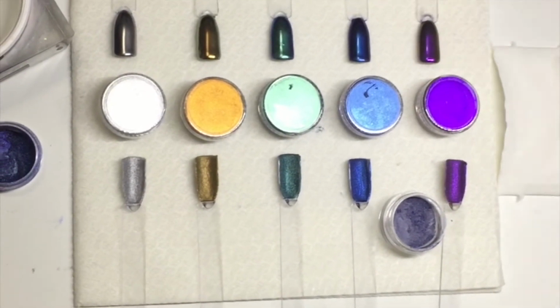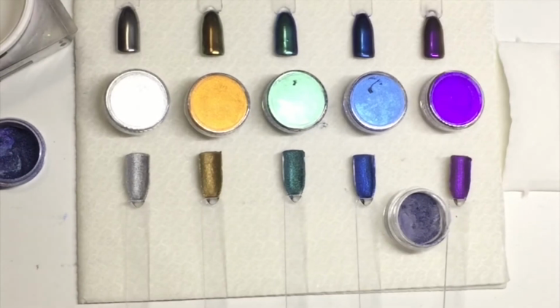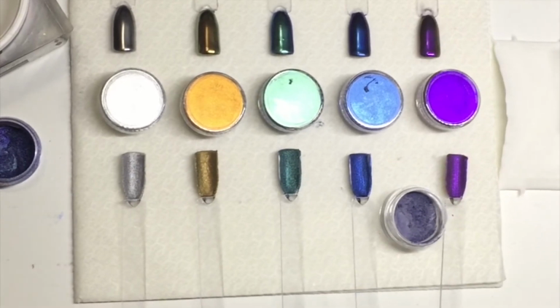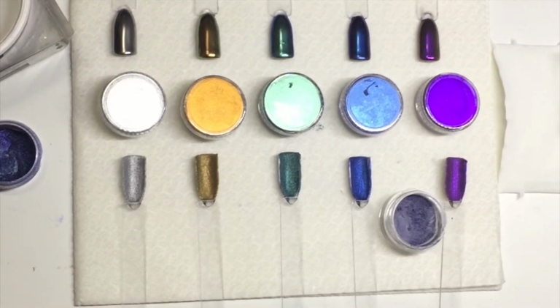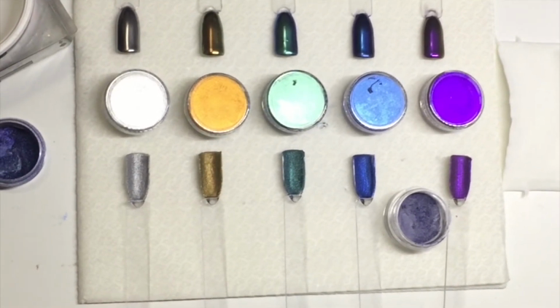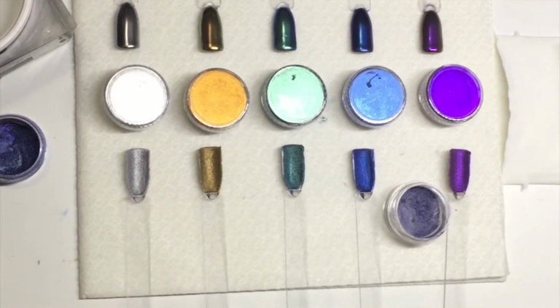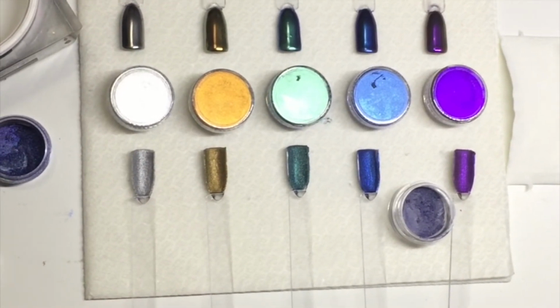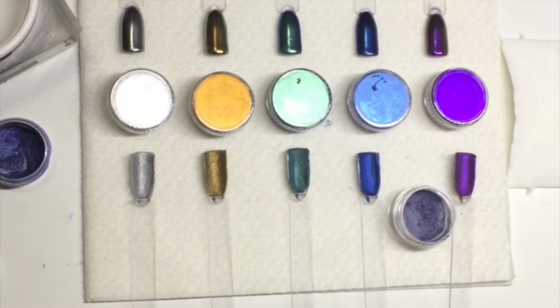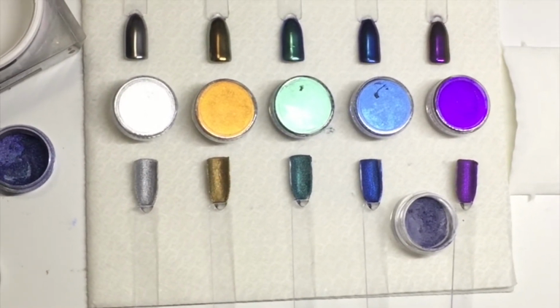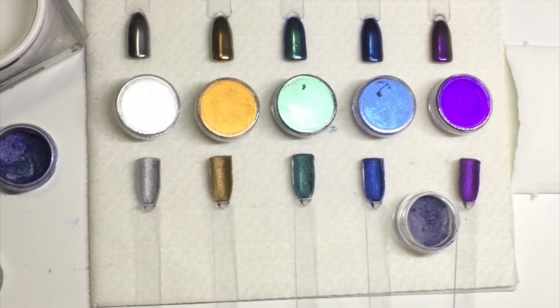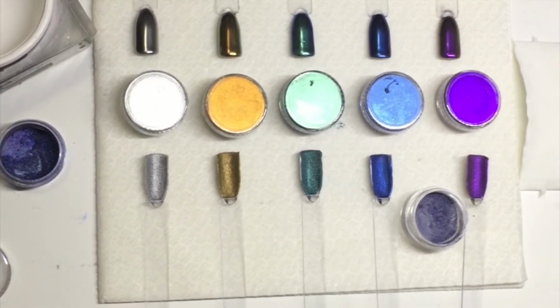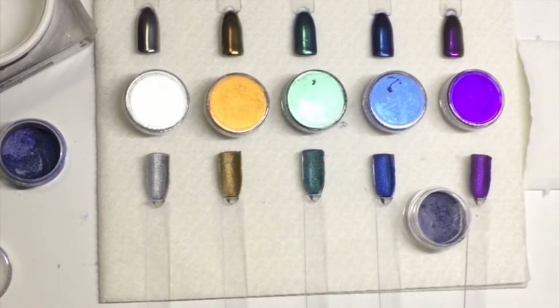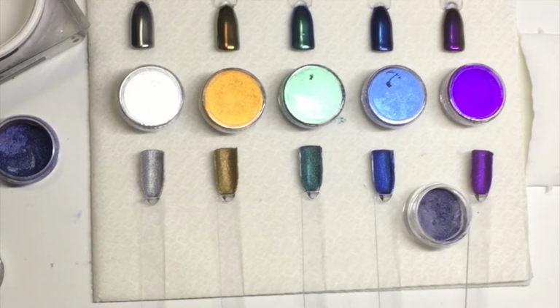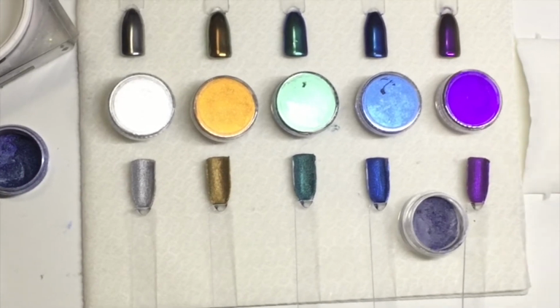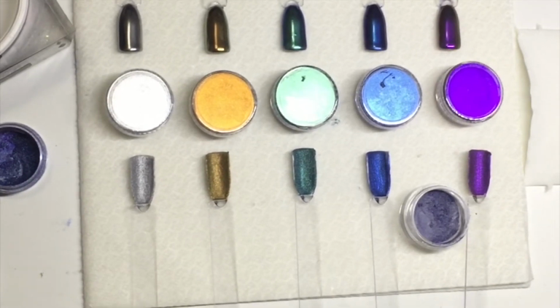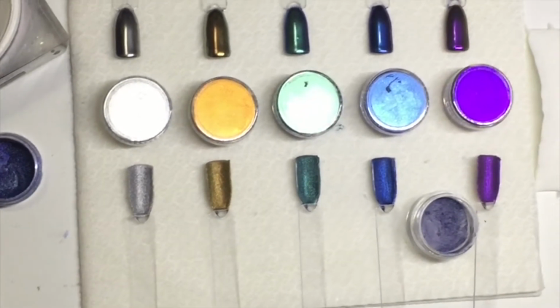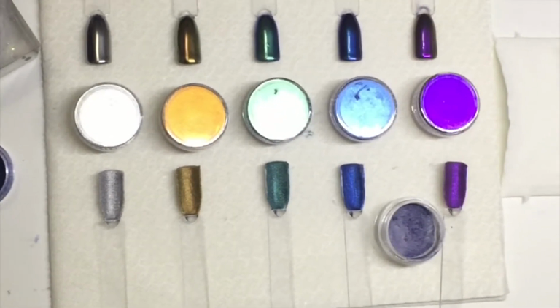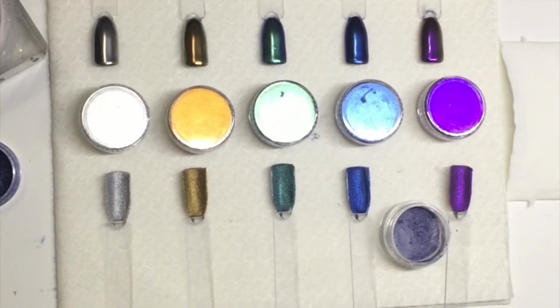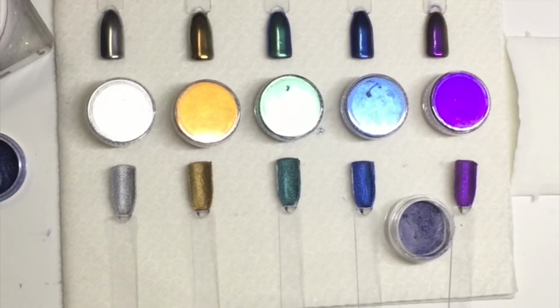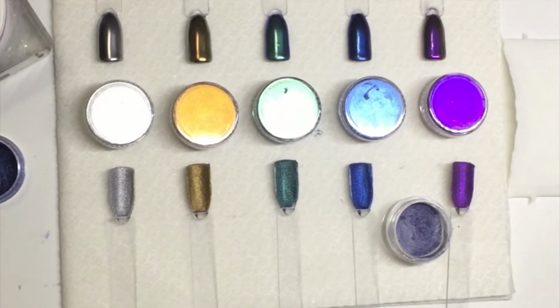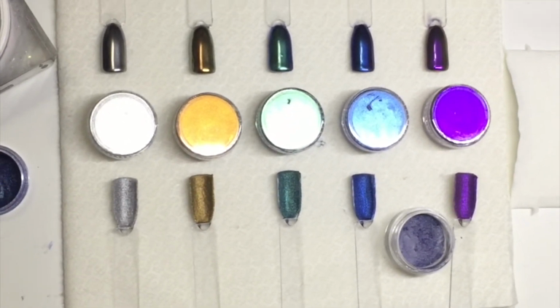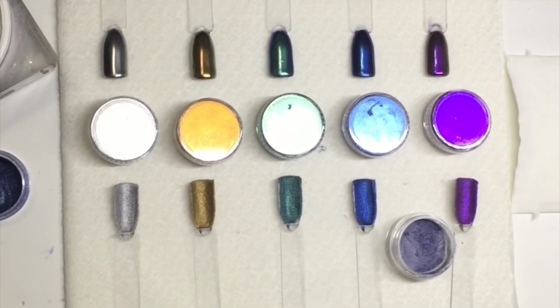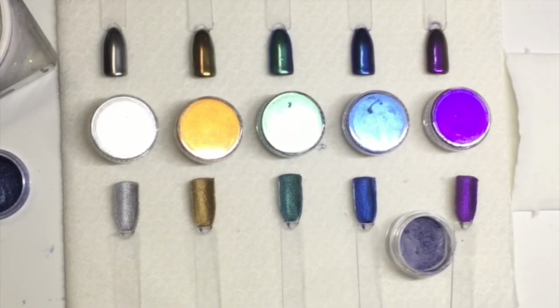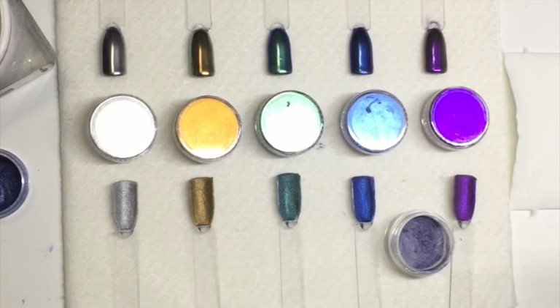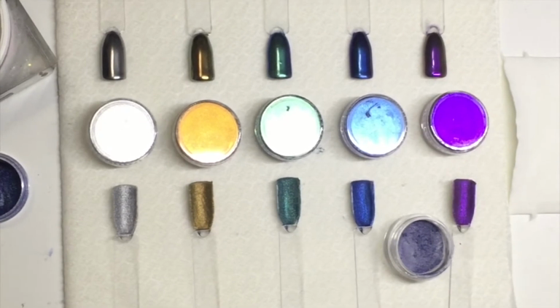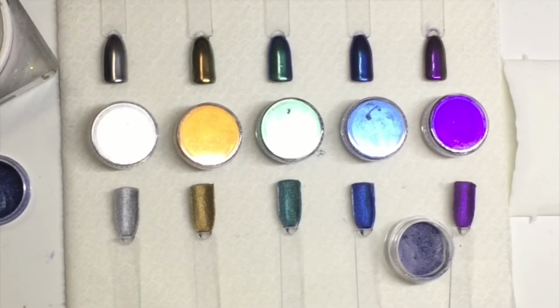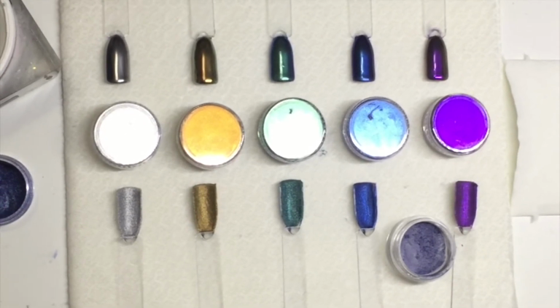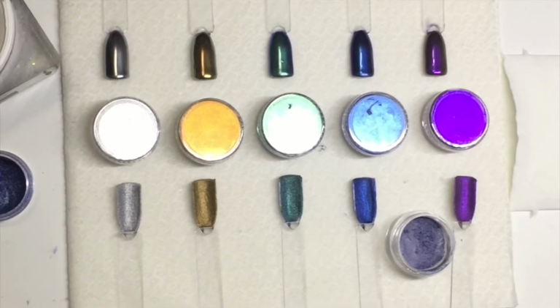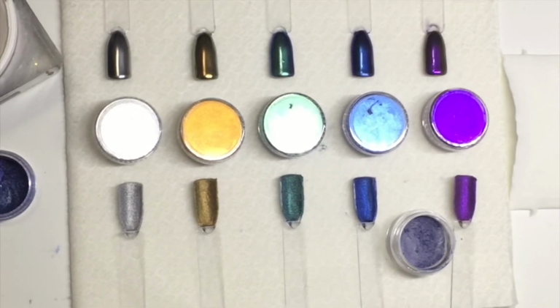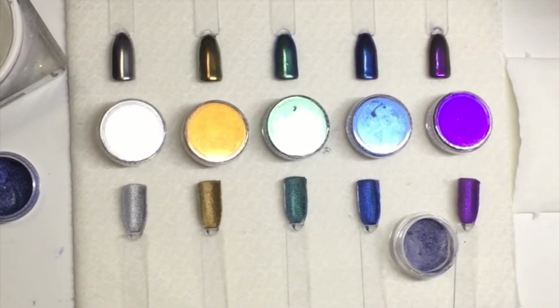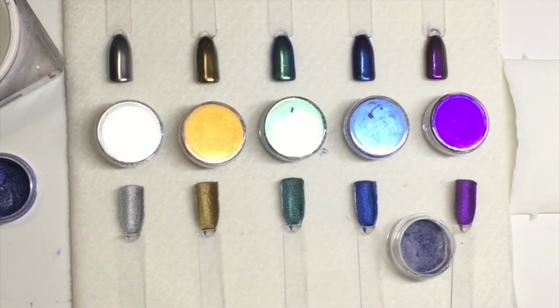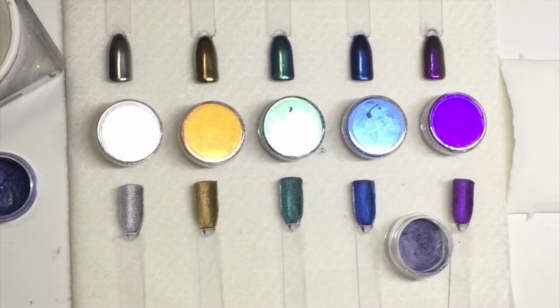Then you do your regular routine of putting it on the nail. Now because it is a shimmery, glittery type pigment, you do need to cap it in clear when you're finished. So you put a thin layer on the nail, and you'll need to put a thin layer of clear over top before you do your filing and buffing so that you don't scratch the glitter.